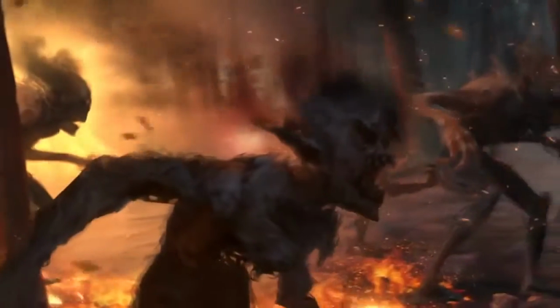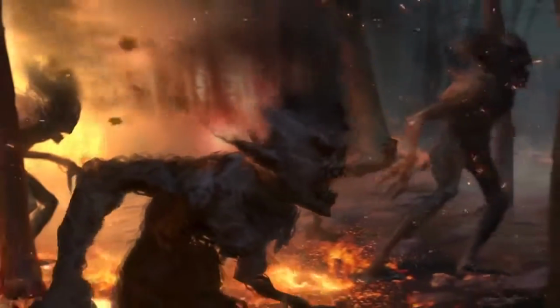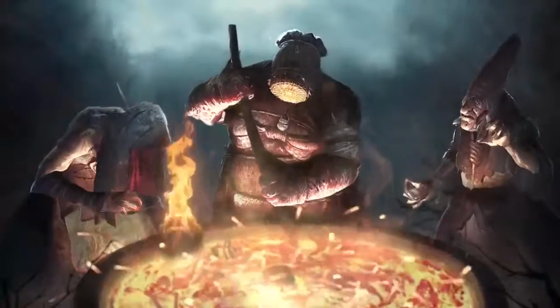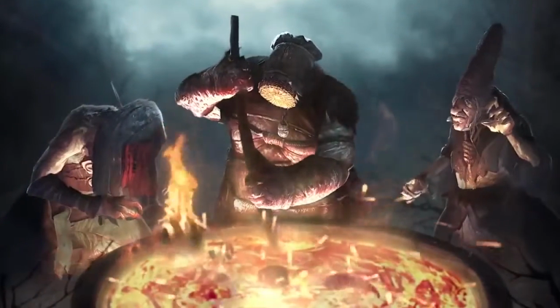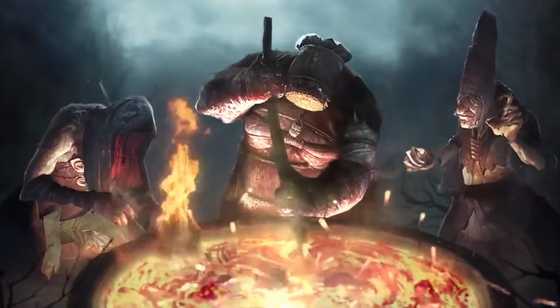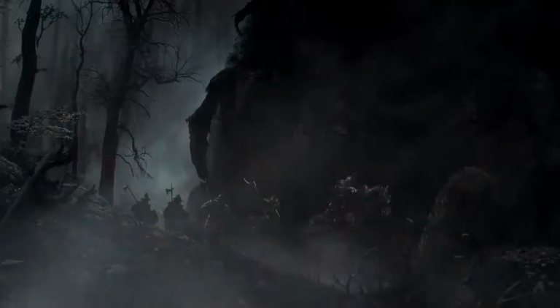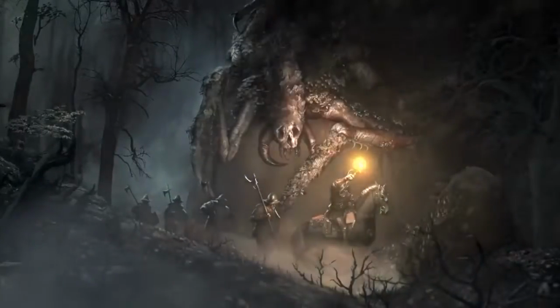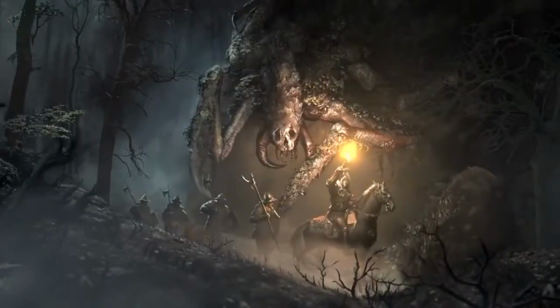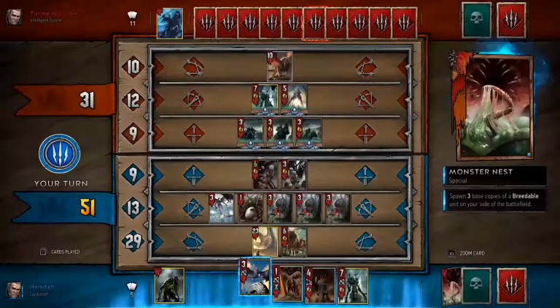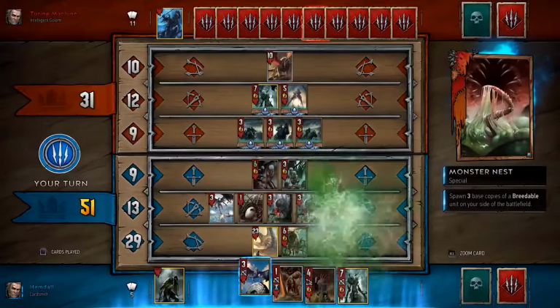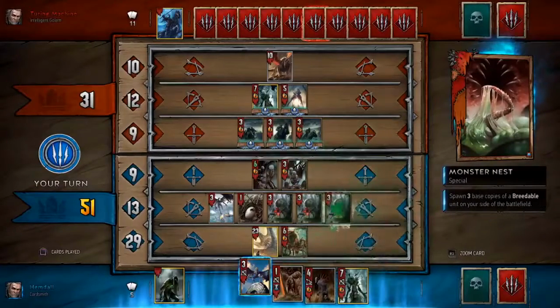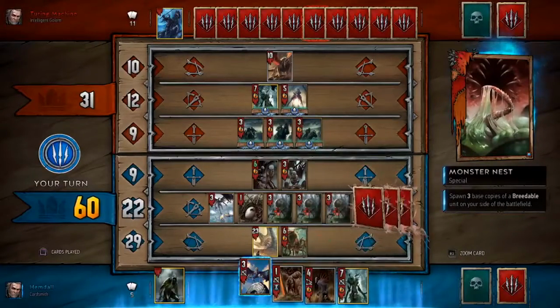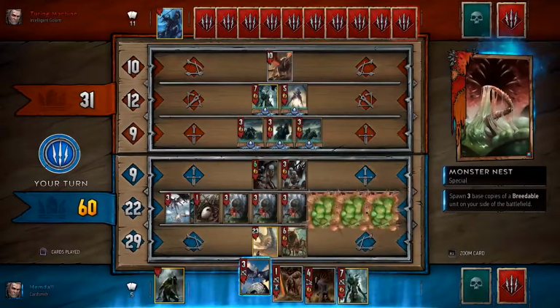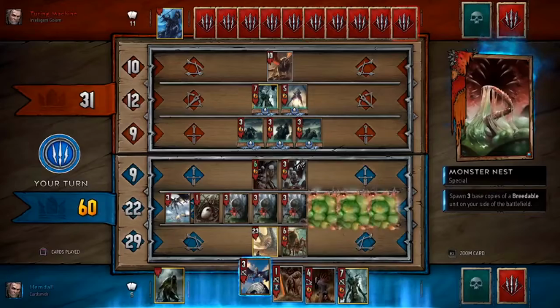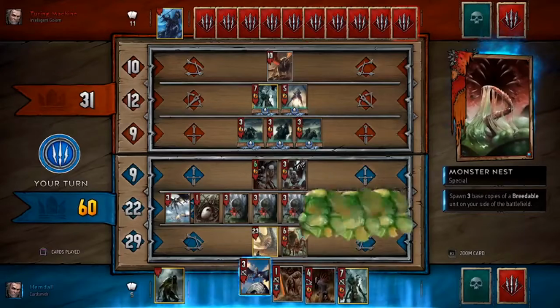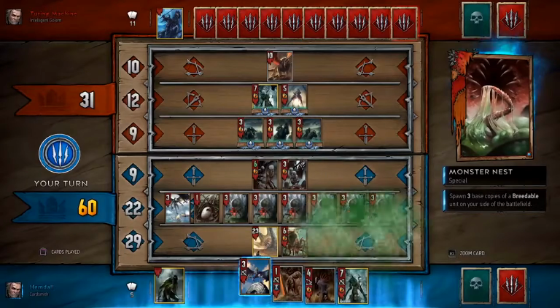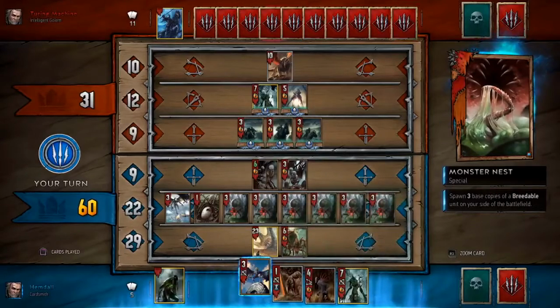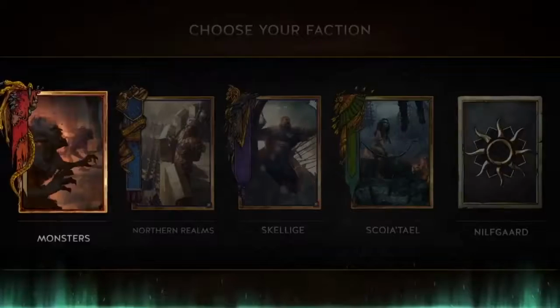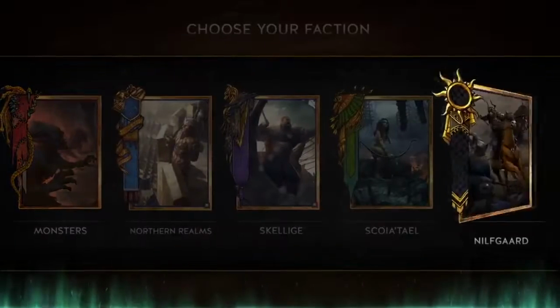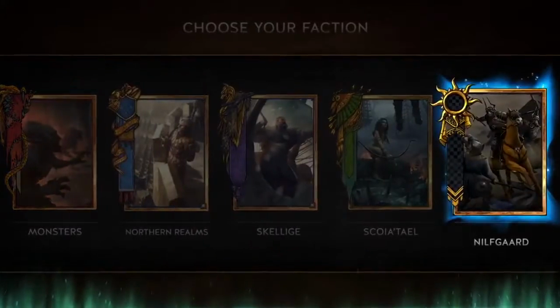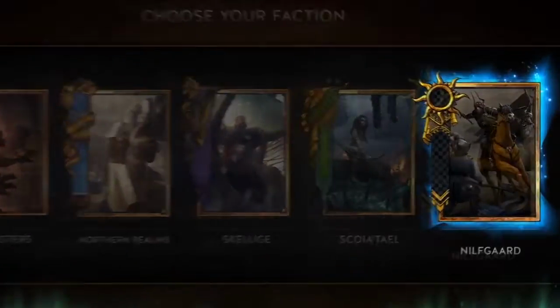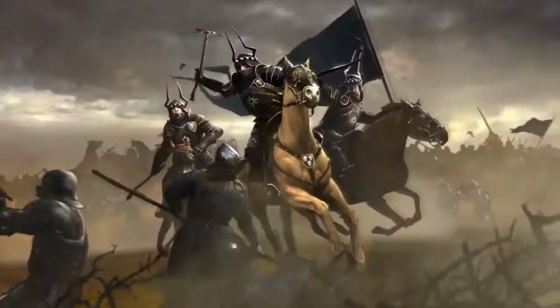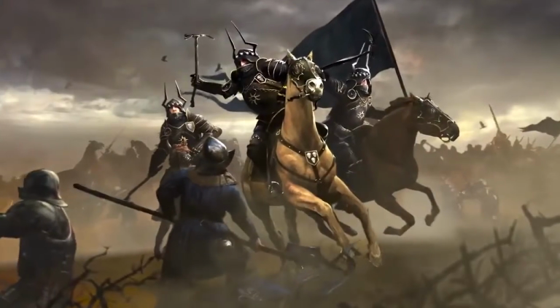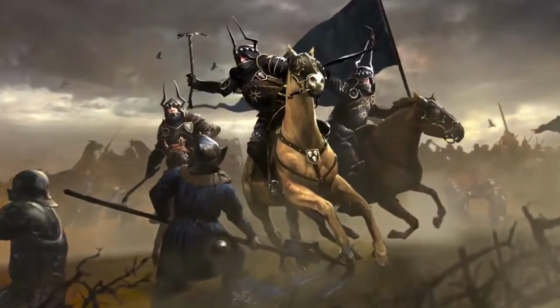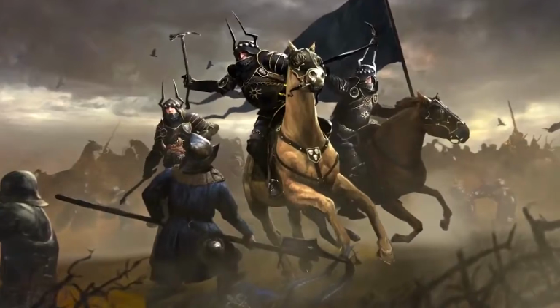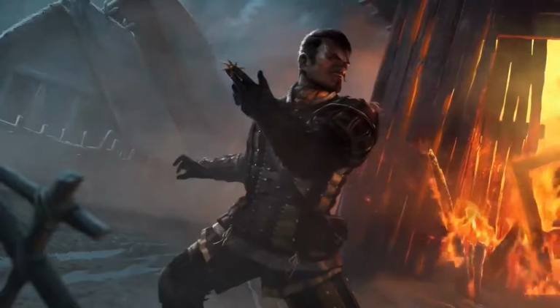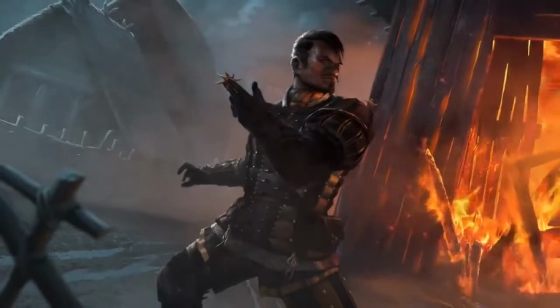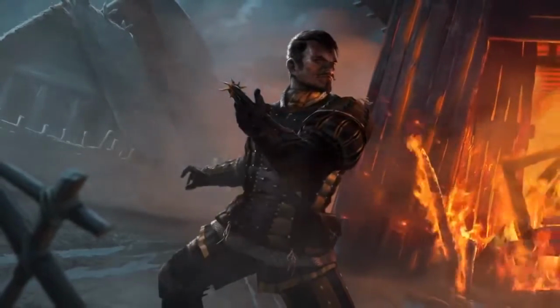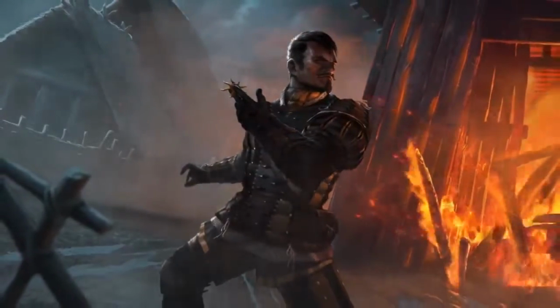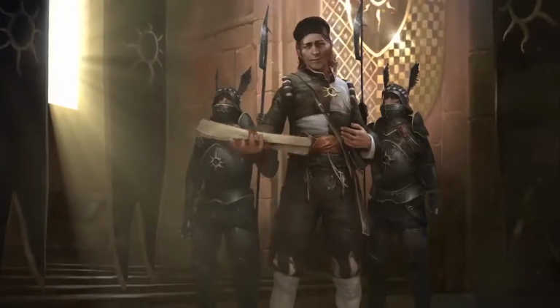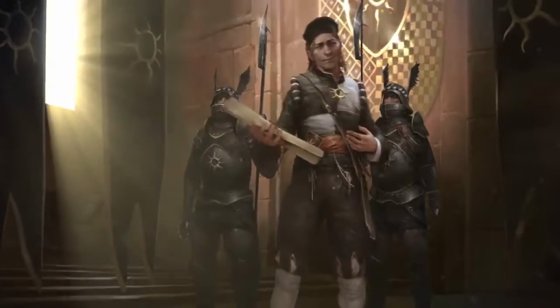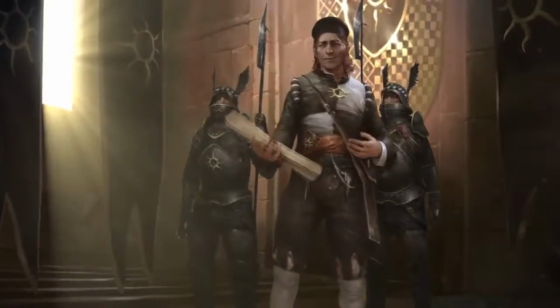The monster faction is all about the unspeakable horrors that inhabit the world of the Witcher. Monsters breed, which involves card duplication. The game's fifth faction, the Empire of Nilfgaard, makes expert use of spies who work behind enemy lines.